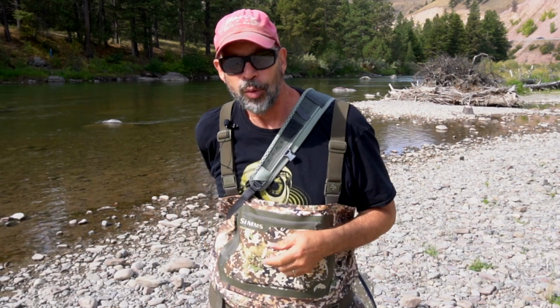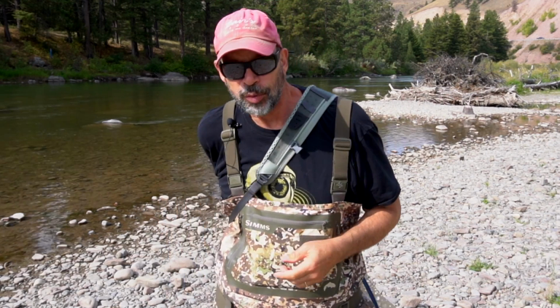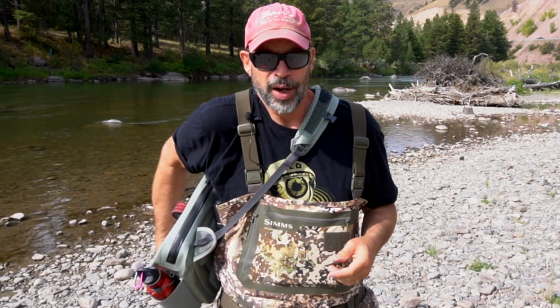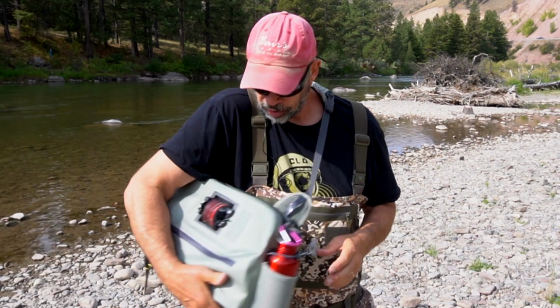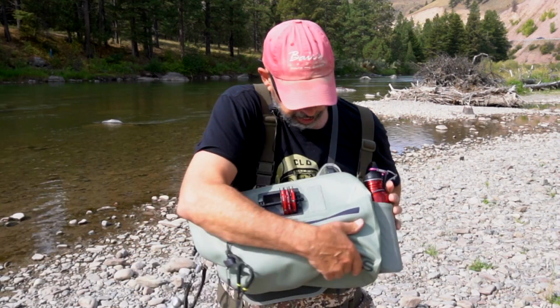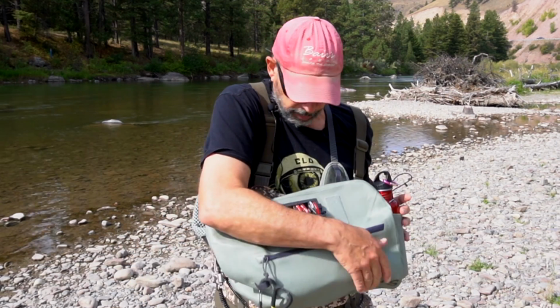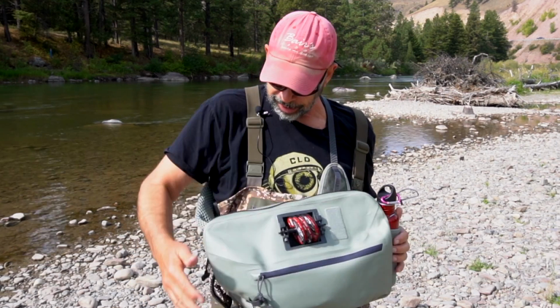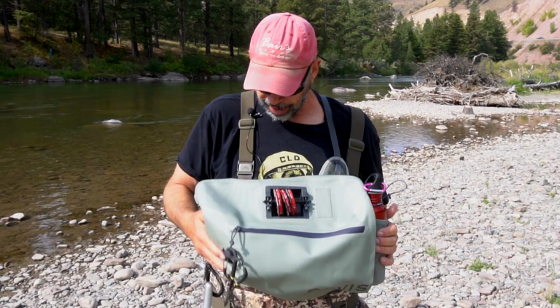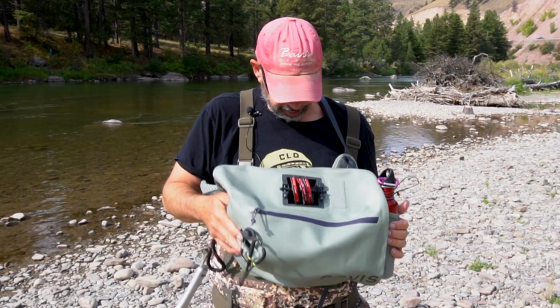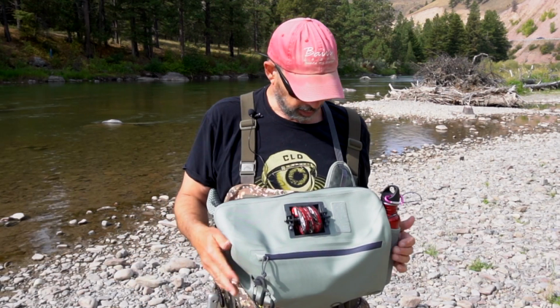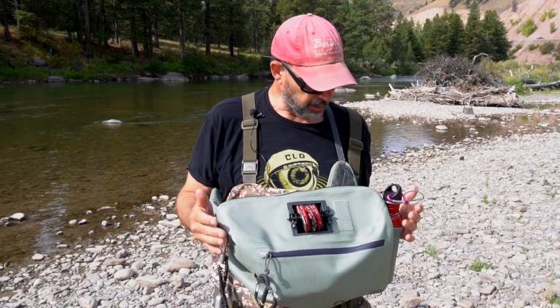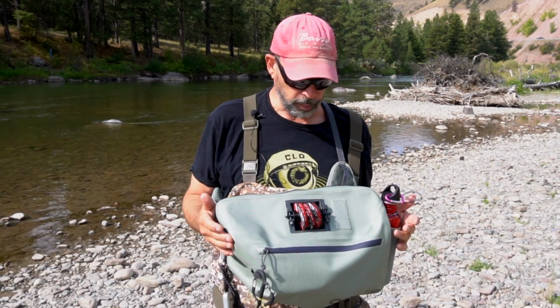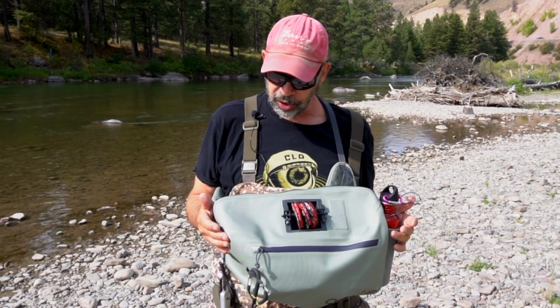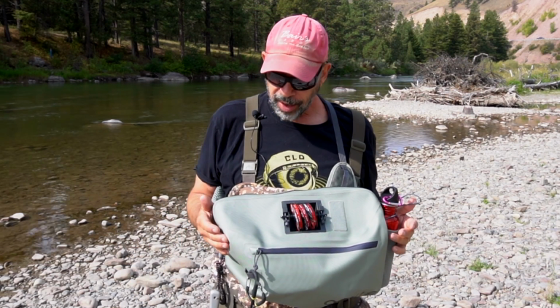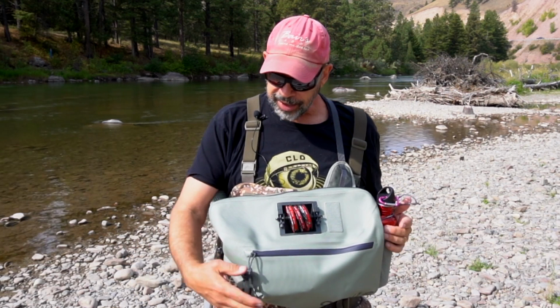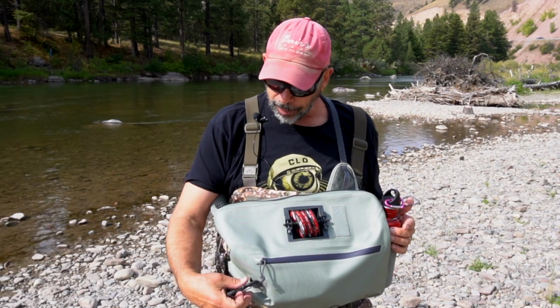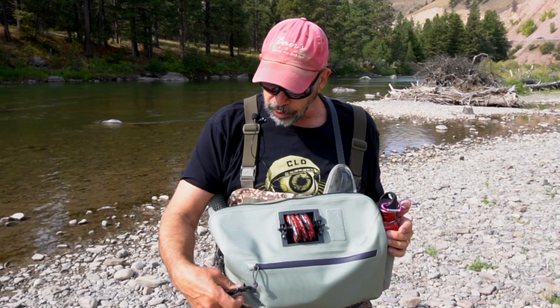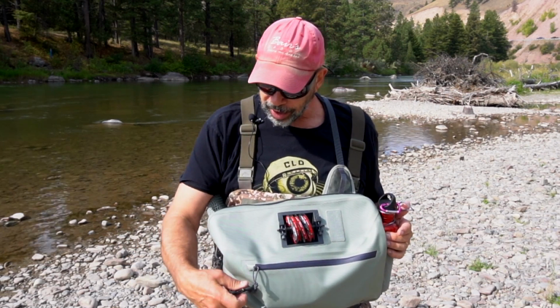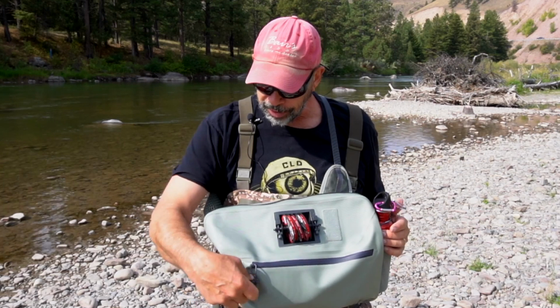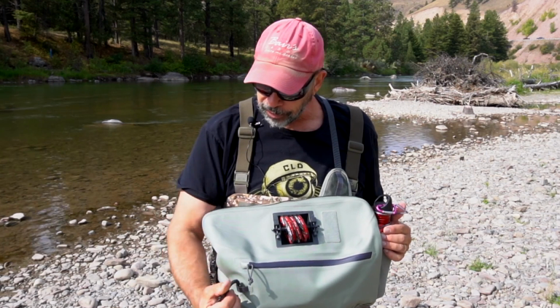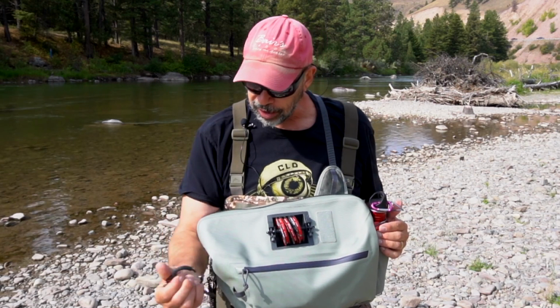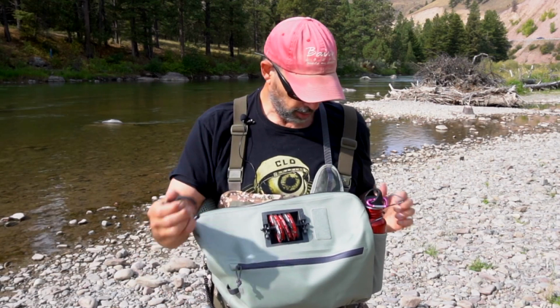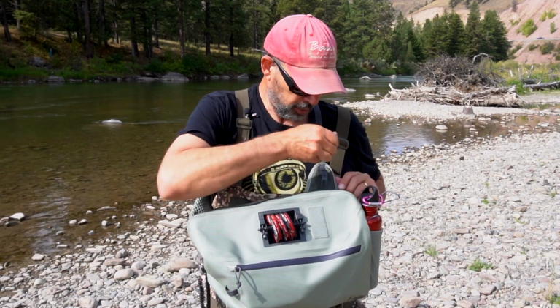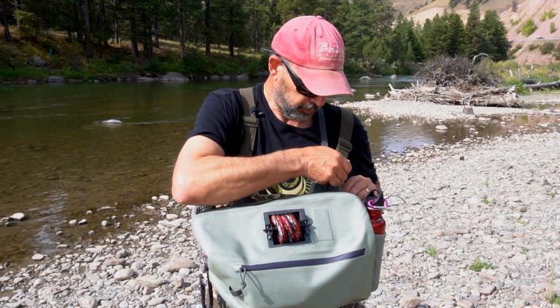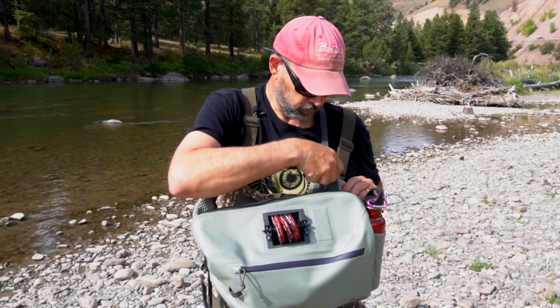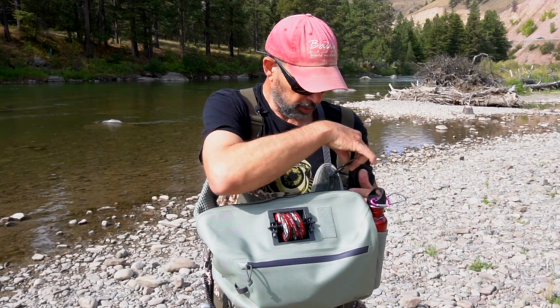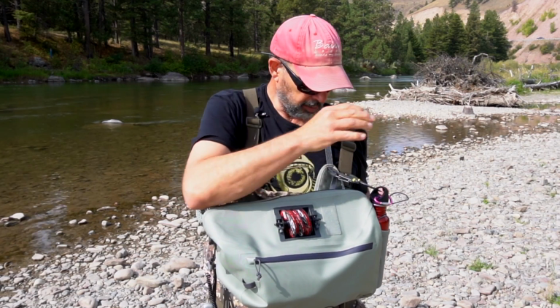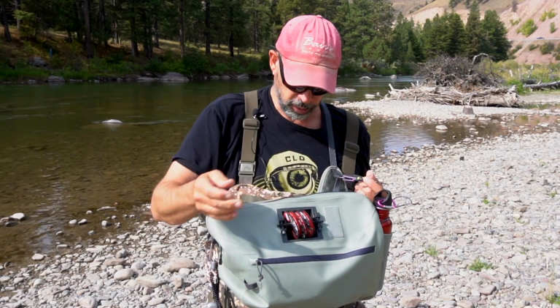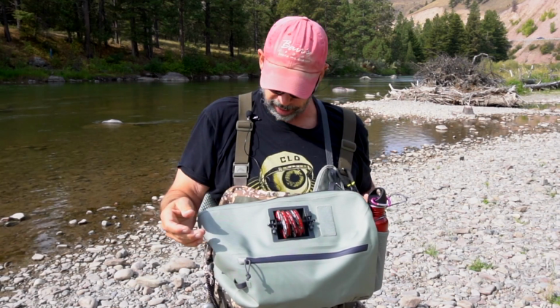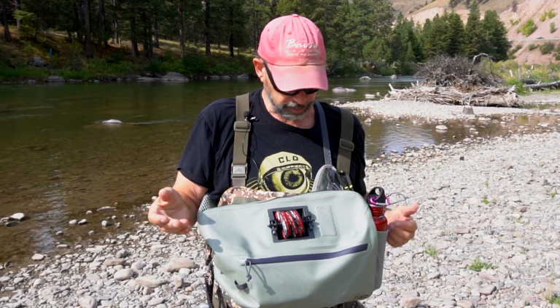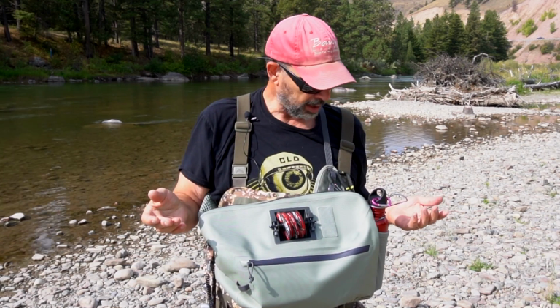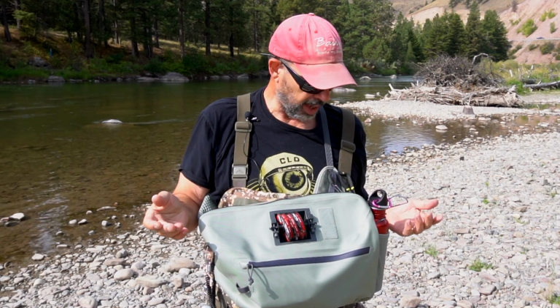When you swing it around and you're ready to get to business, the pack hangs in a really comfortable position. It's got a couple of tool docks up here in the front as well, so you can move tools around depending on how you like to use them. I like that.